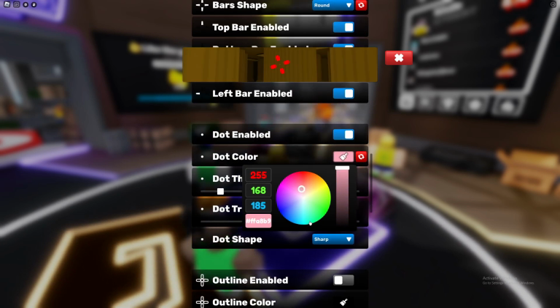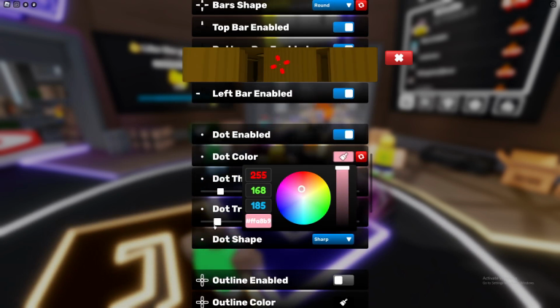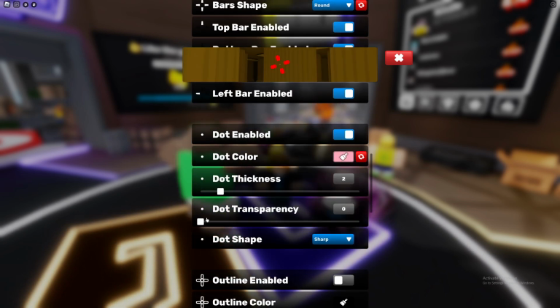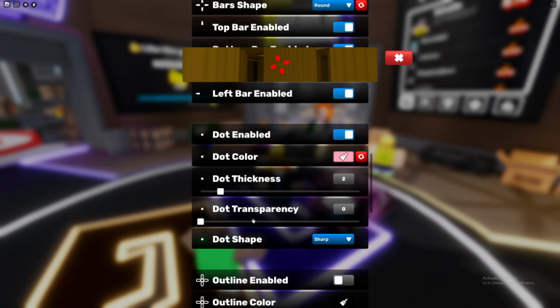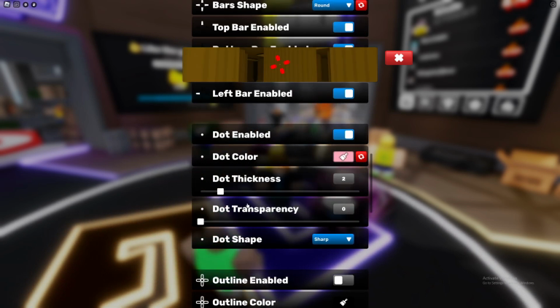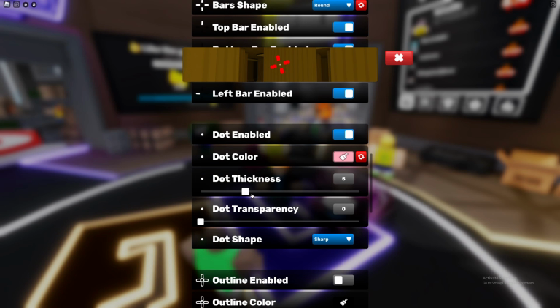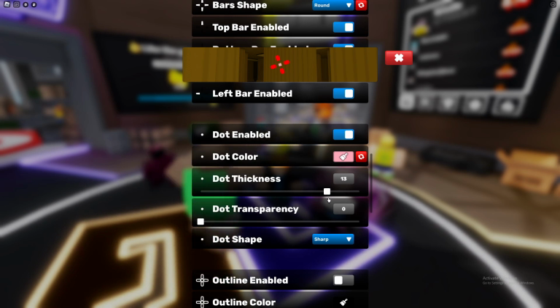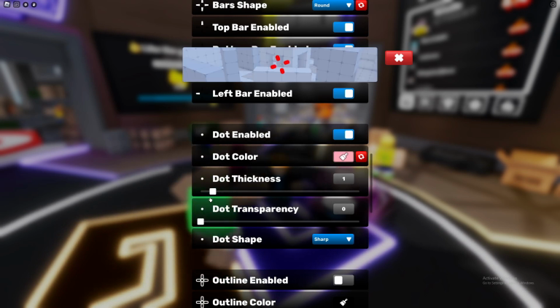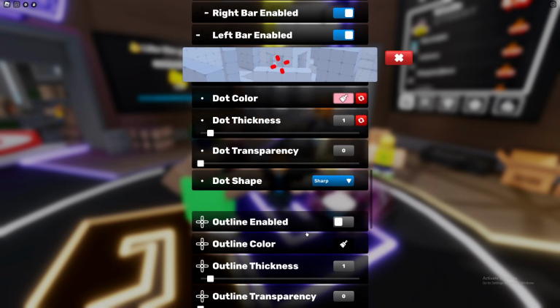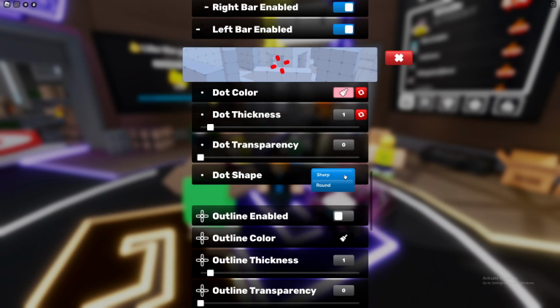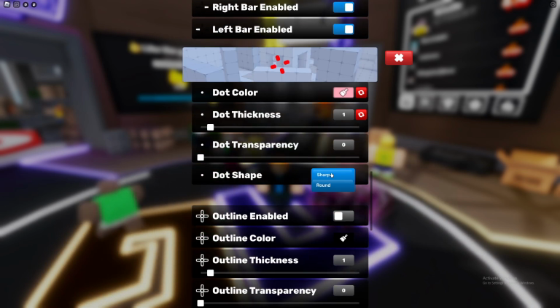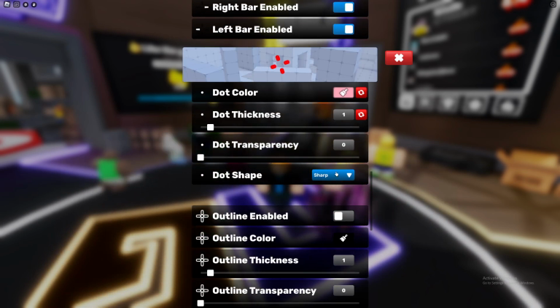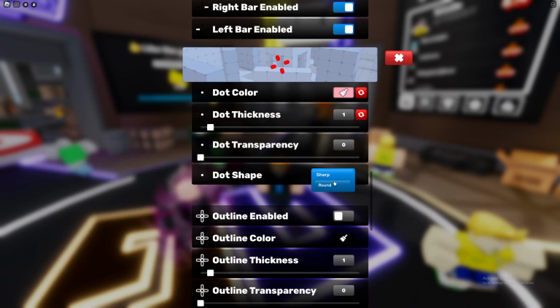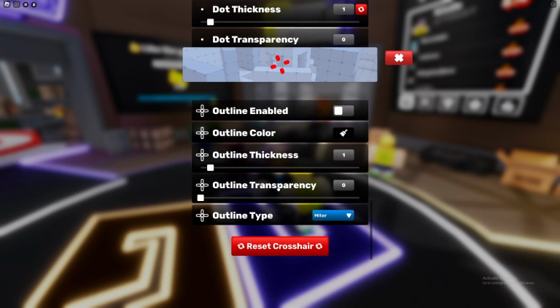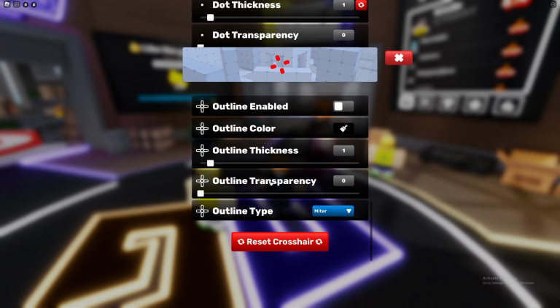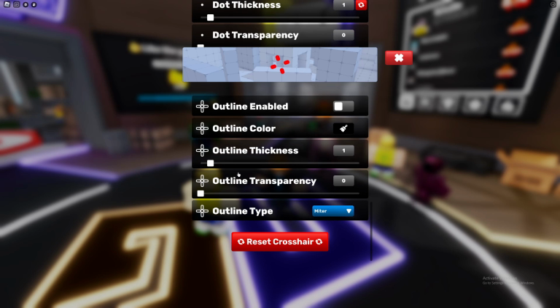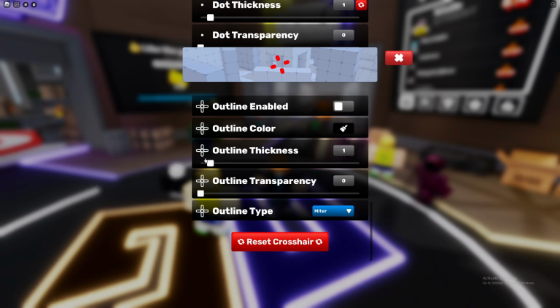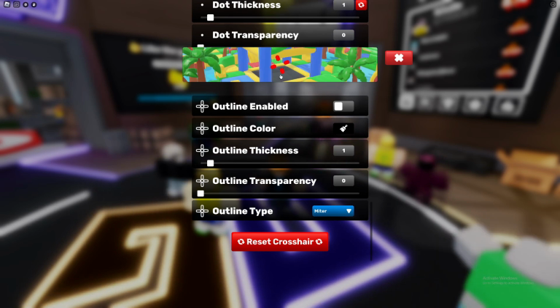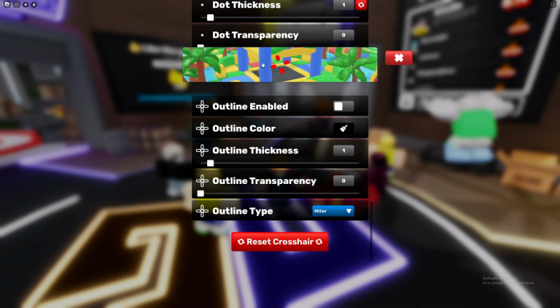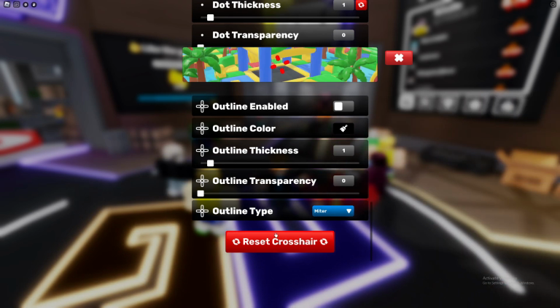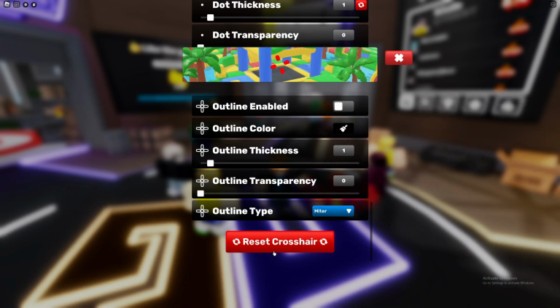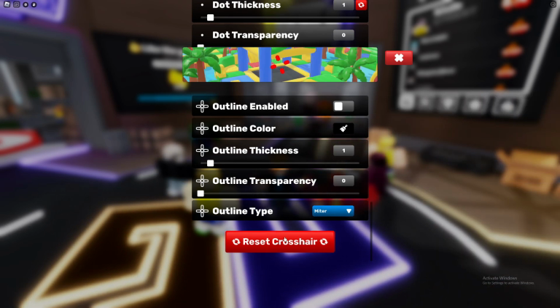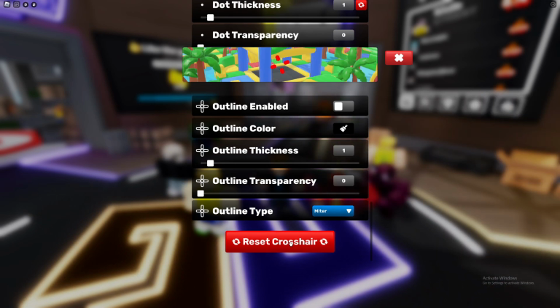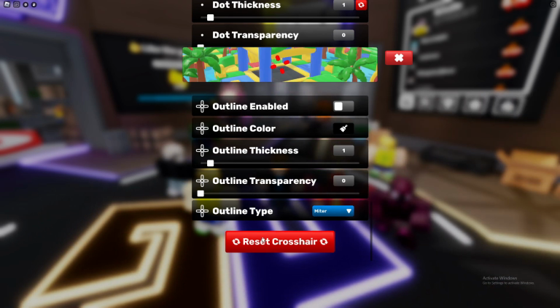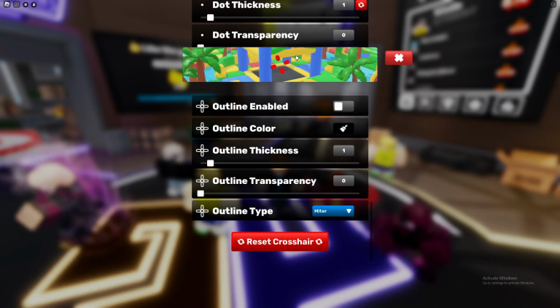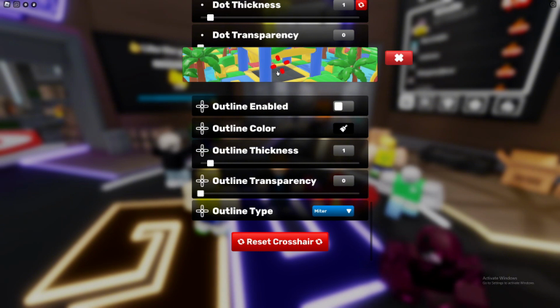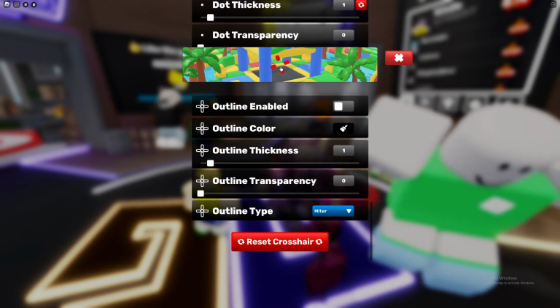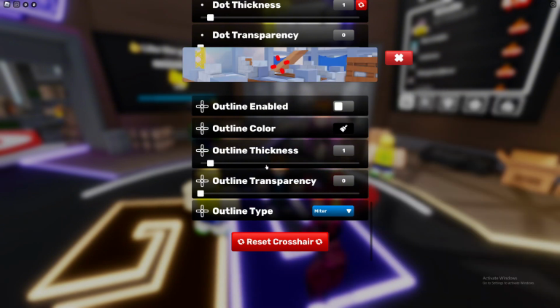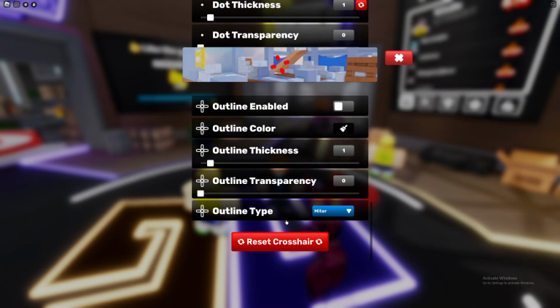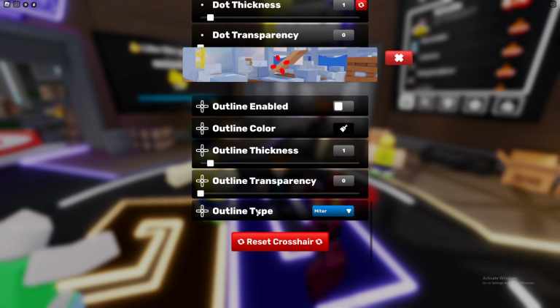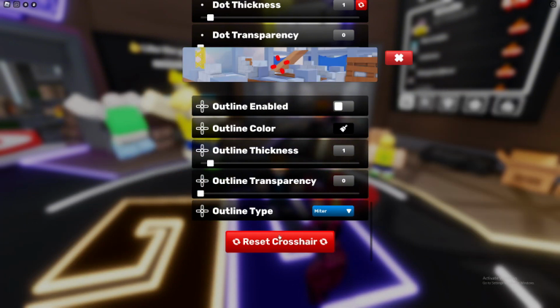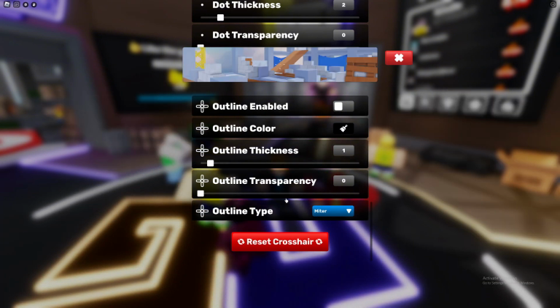You can change the size of the dot, the transparency, and the shape — just like this. There are all these options, and if you're really unhappy with your crosshair you're also able to reset it if you want to start from scratch.